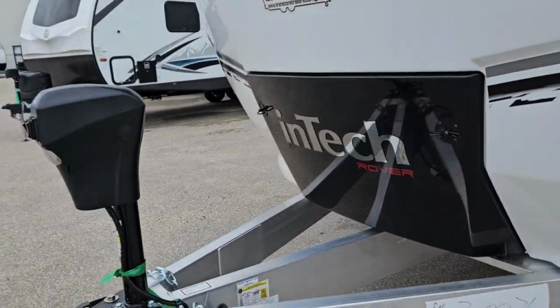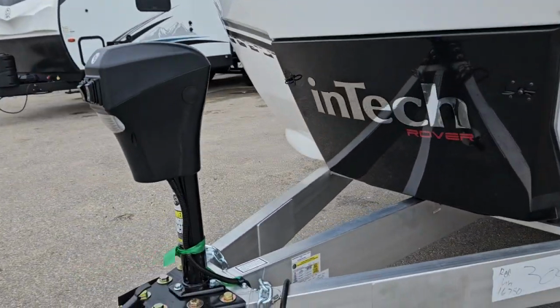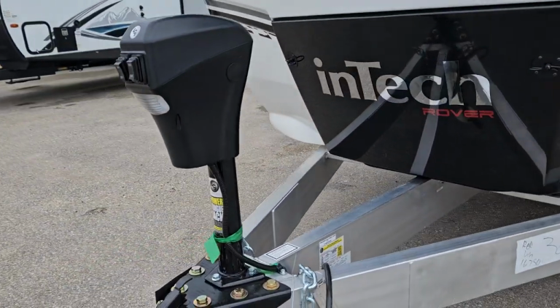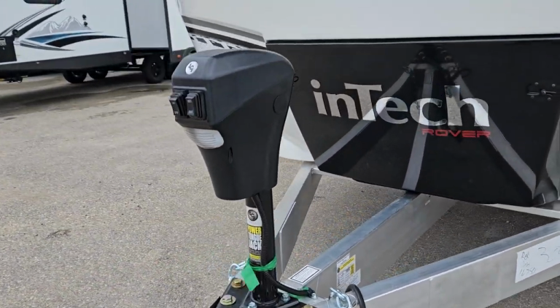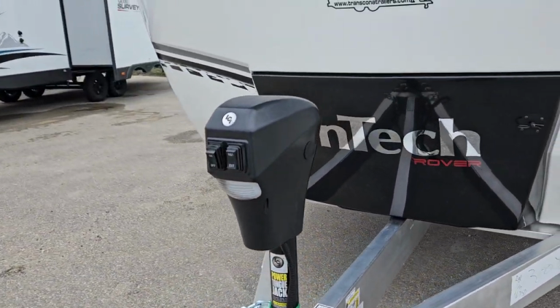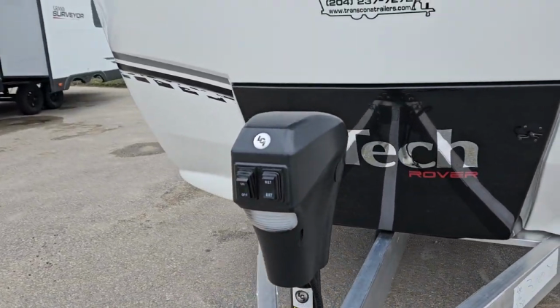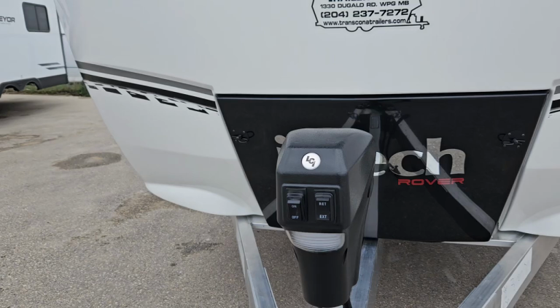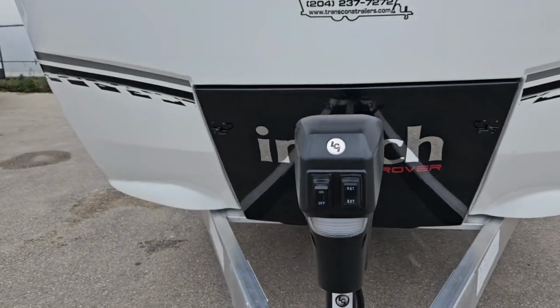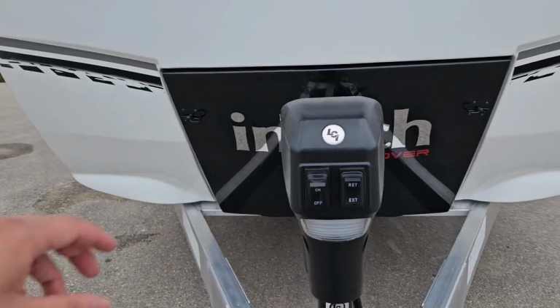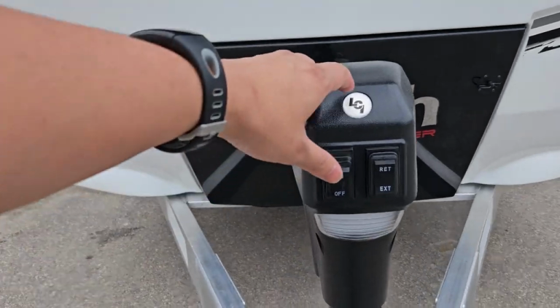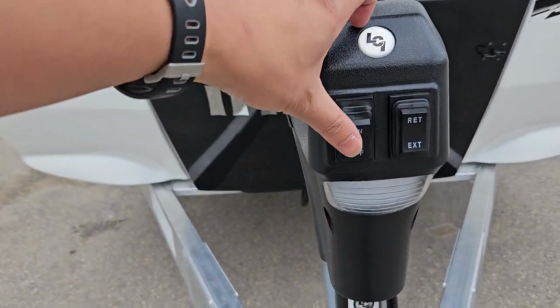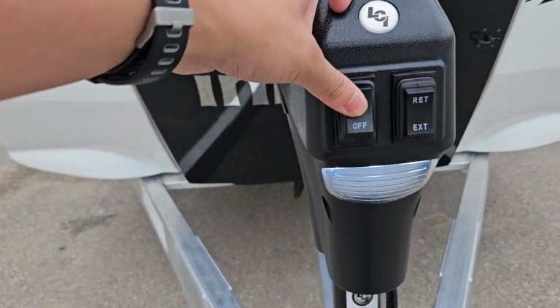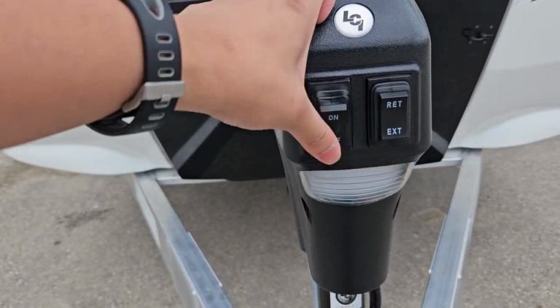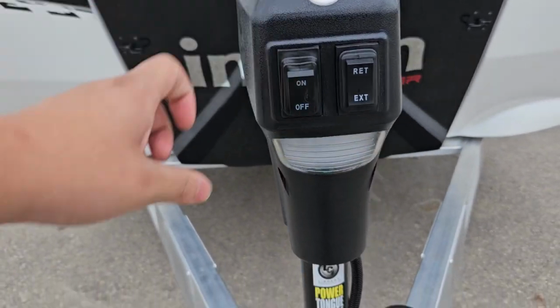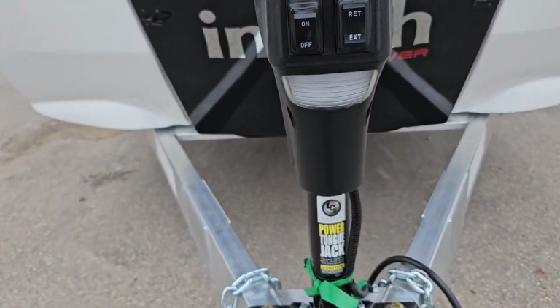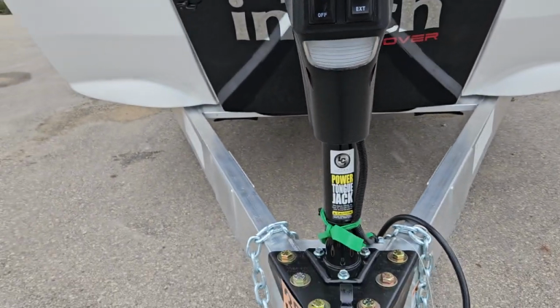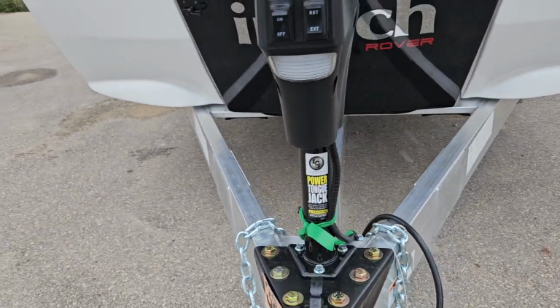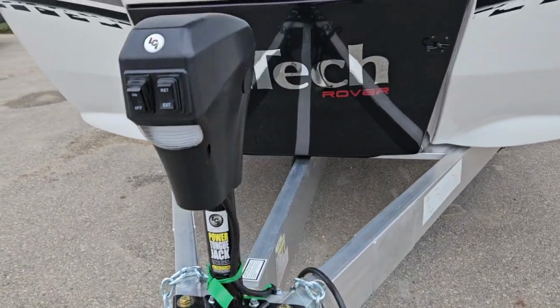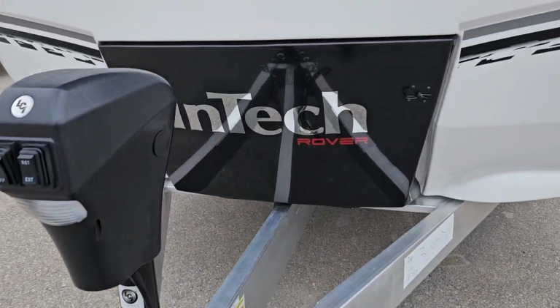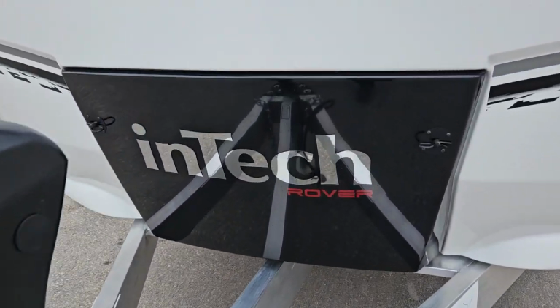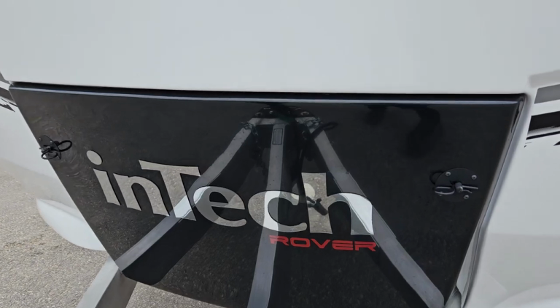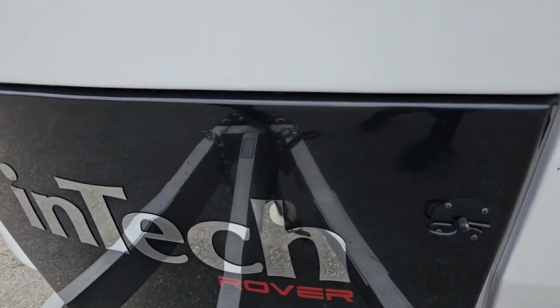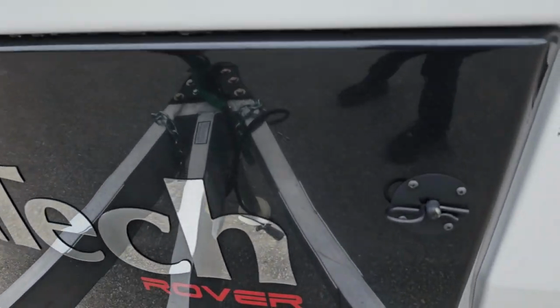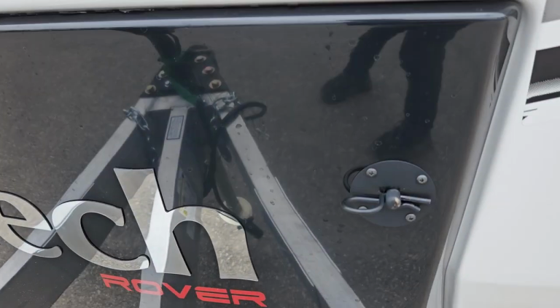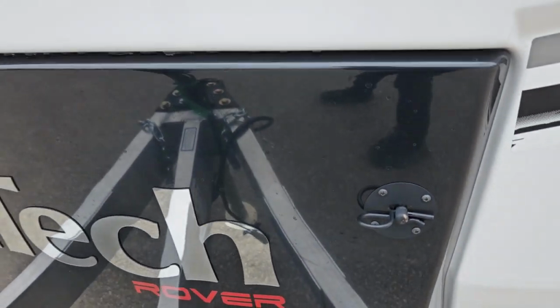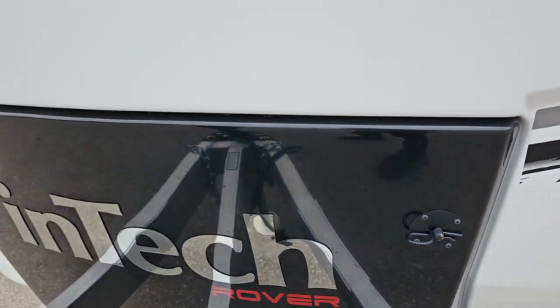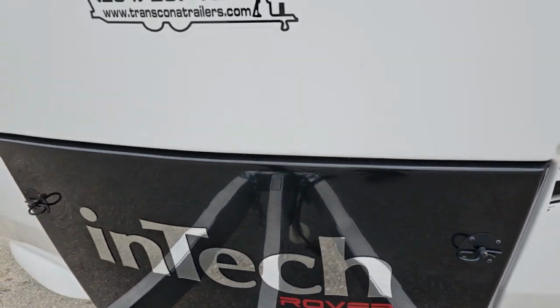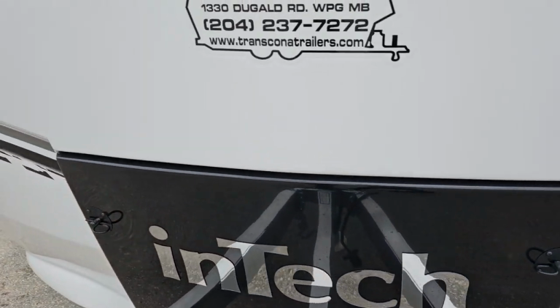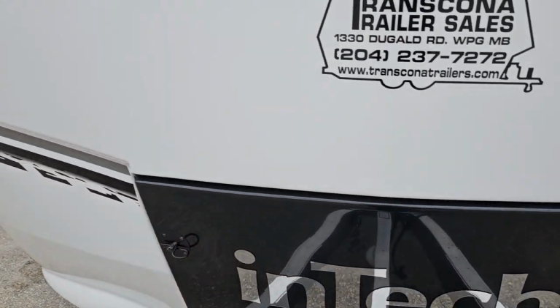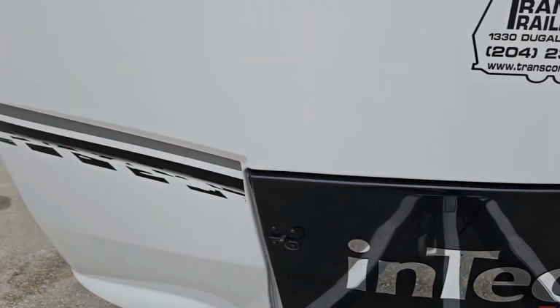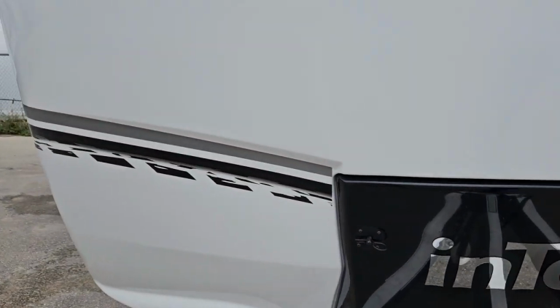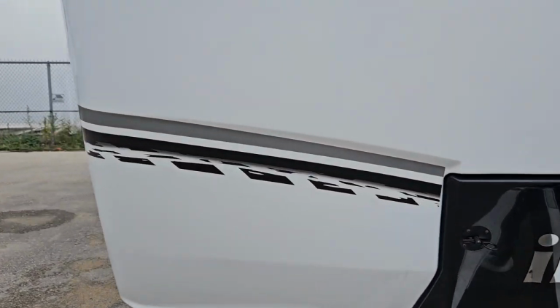Coming around to the front of the trailer, you got your front electric tongue jack with a light switch — turns right on. You also got your propane tanks in the back here. Those tabs pull right out and the tank just slides right out.